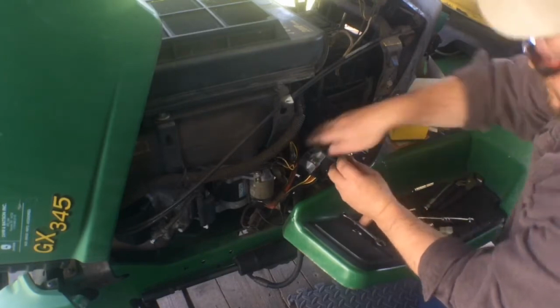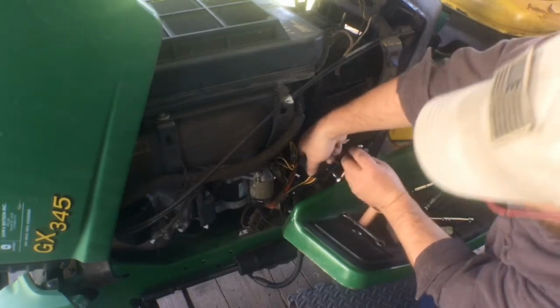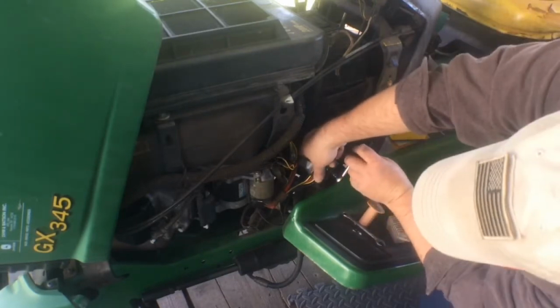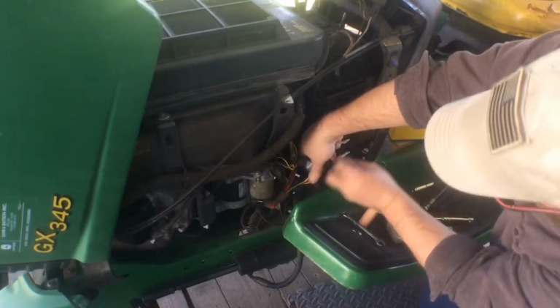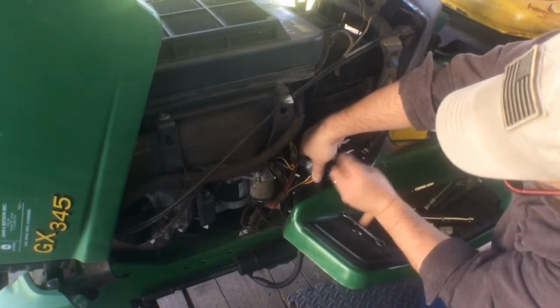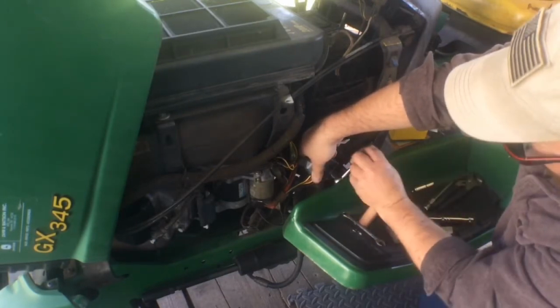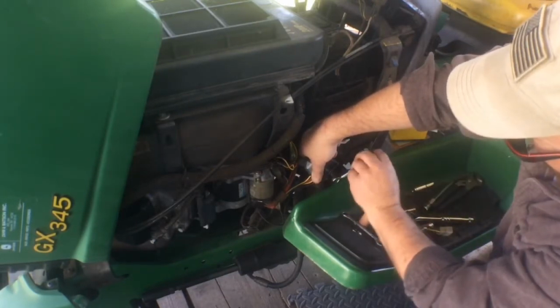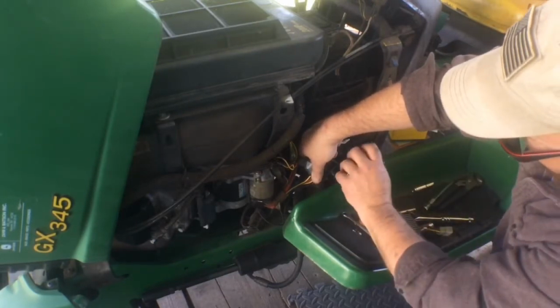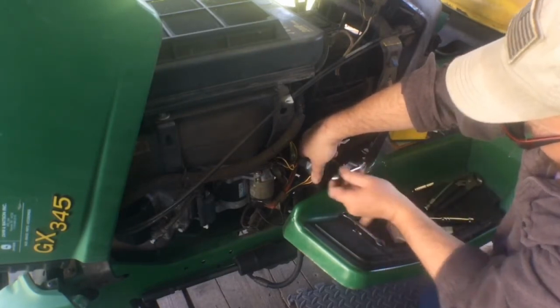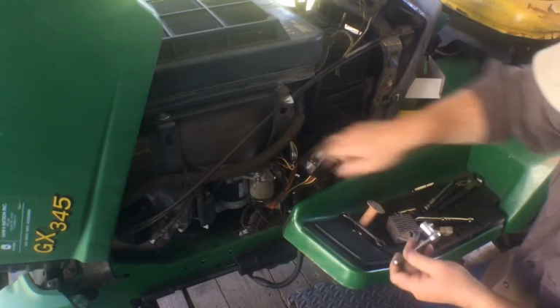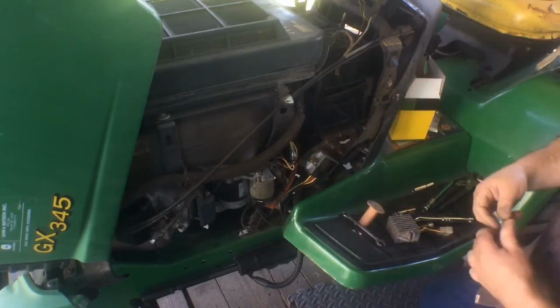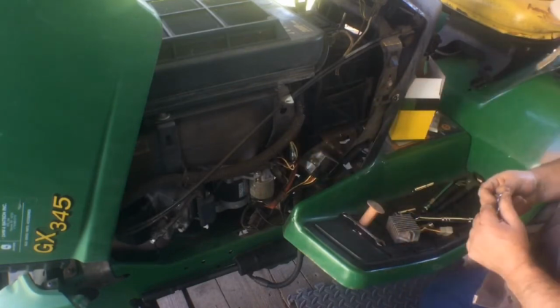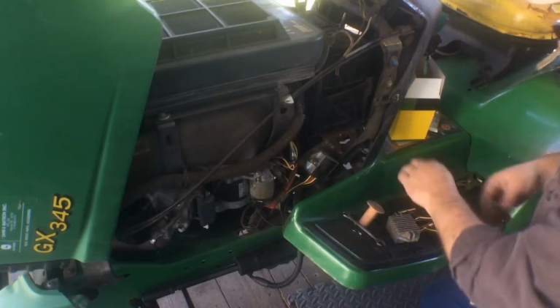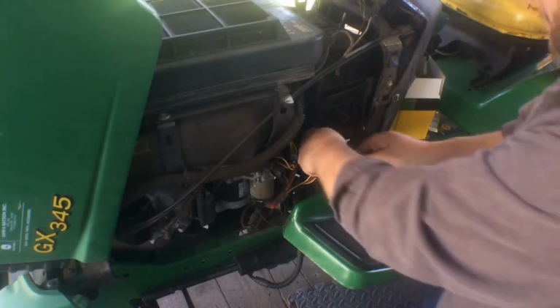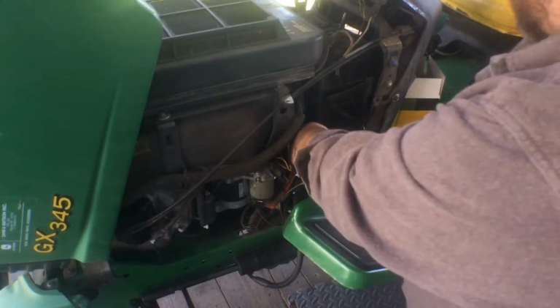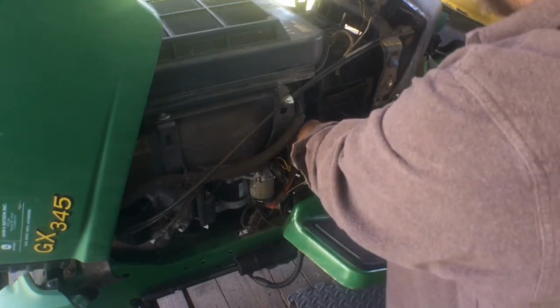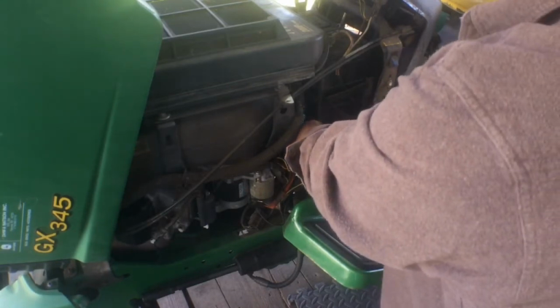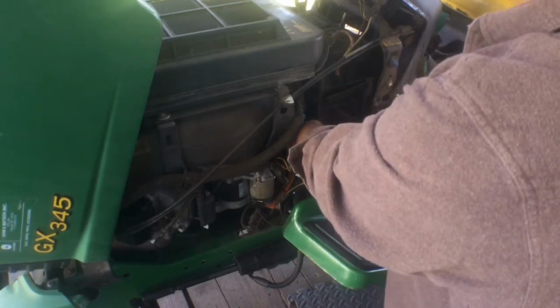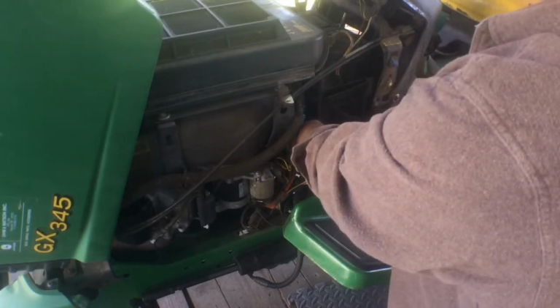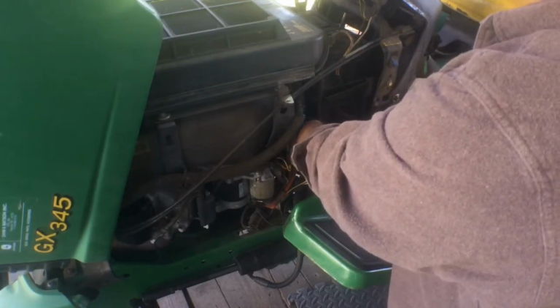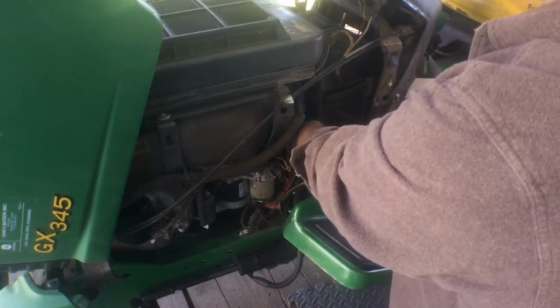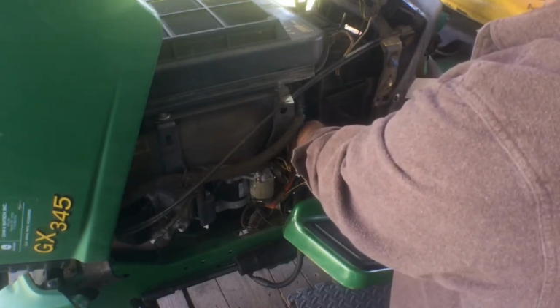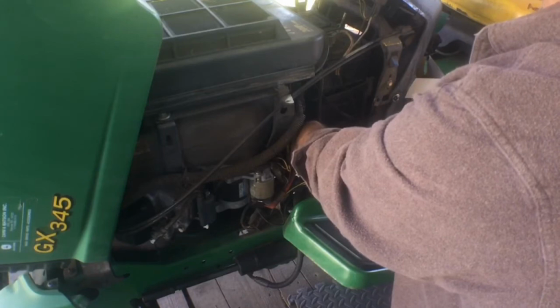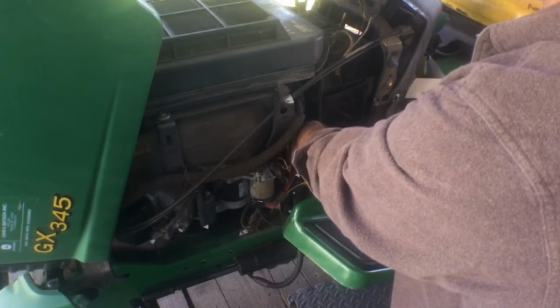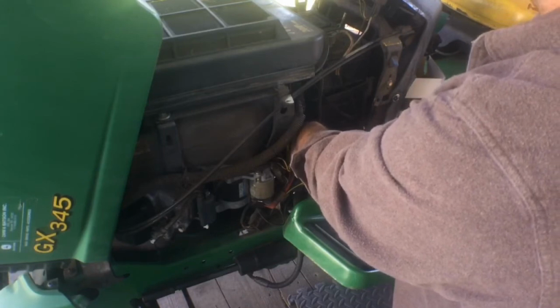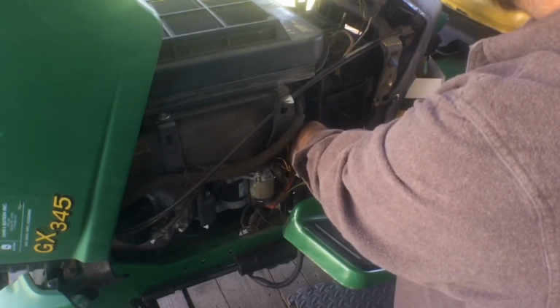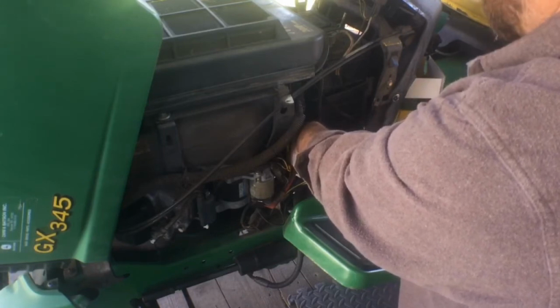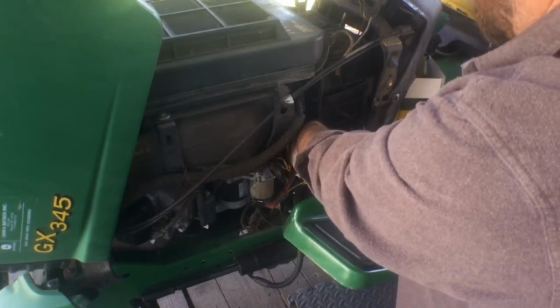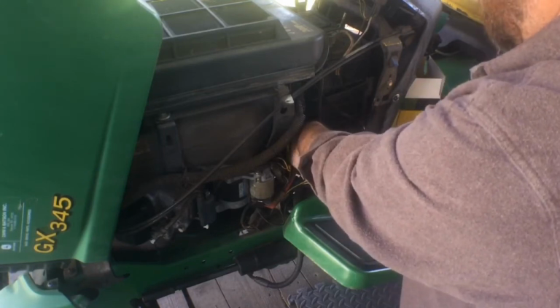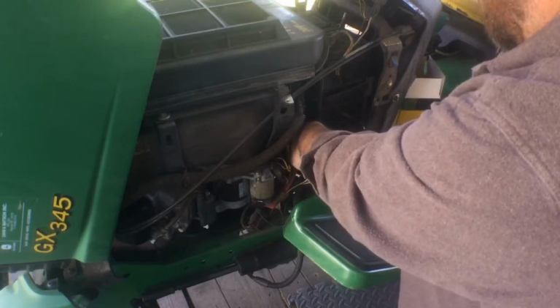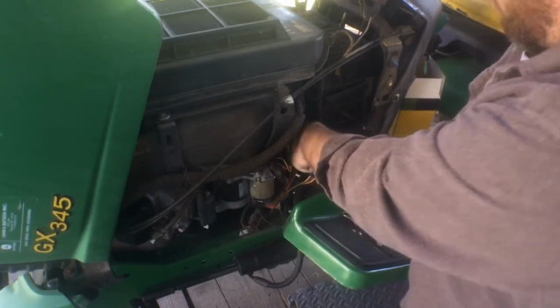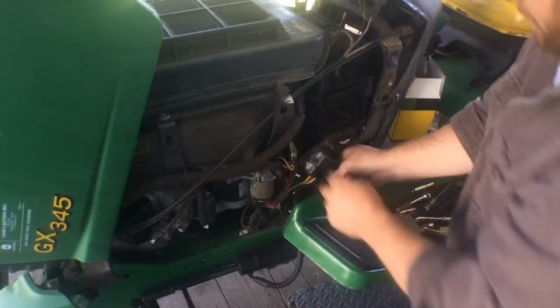Something like this, you'd think it'd be just a 10-minute fix — and it should be, as long as you have that shorty quarter-inch drive 10 millimeter socket, you'd be all right.